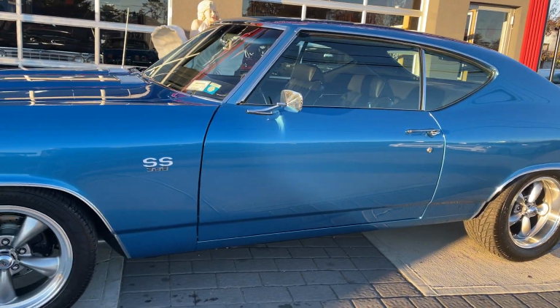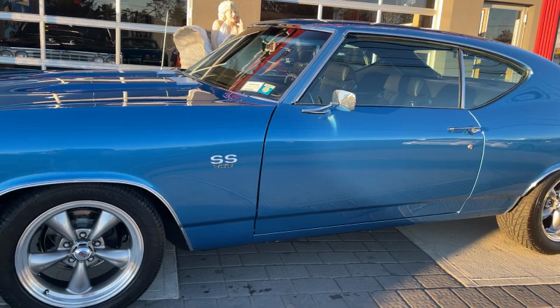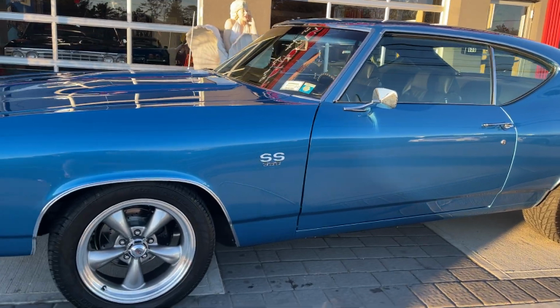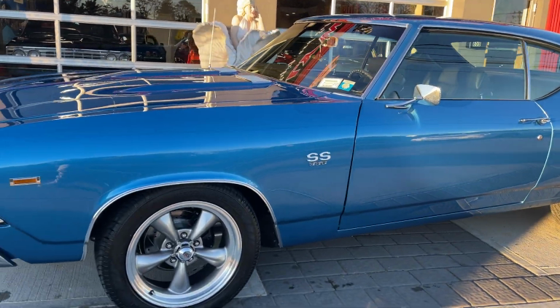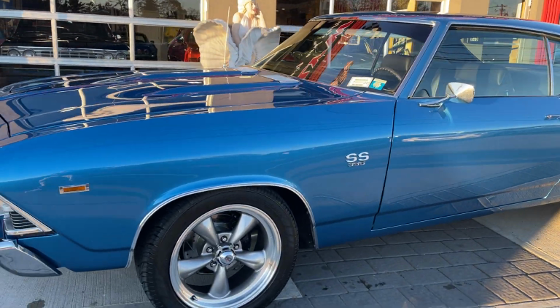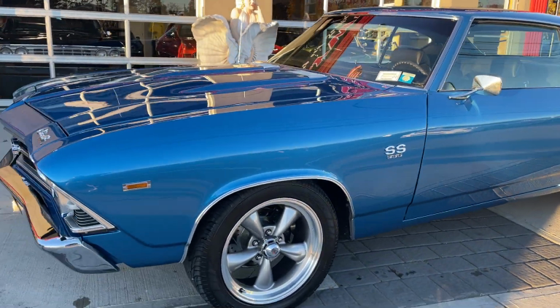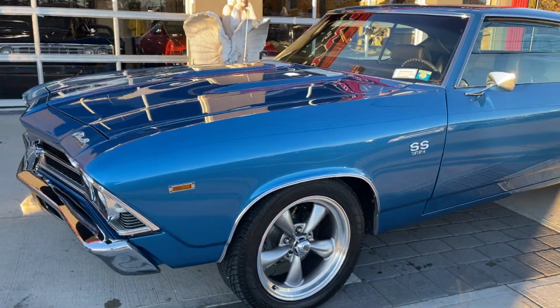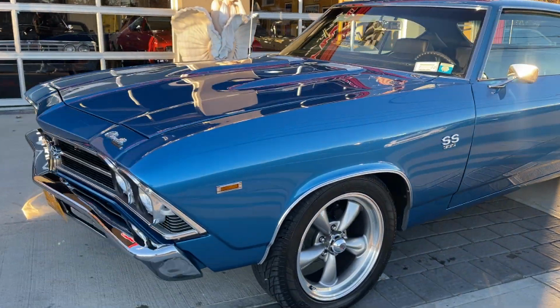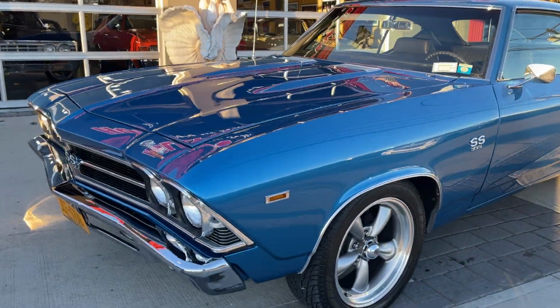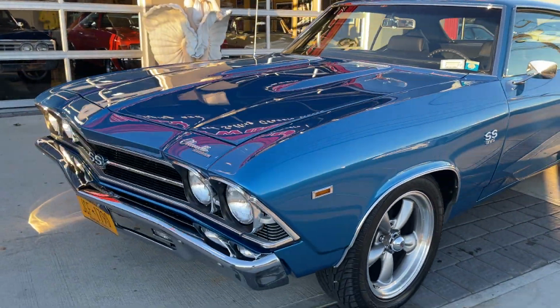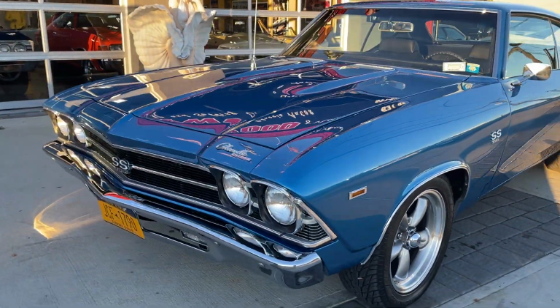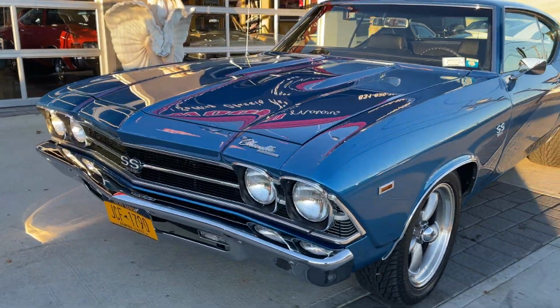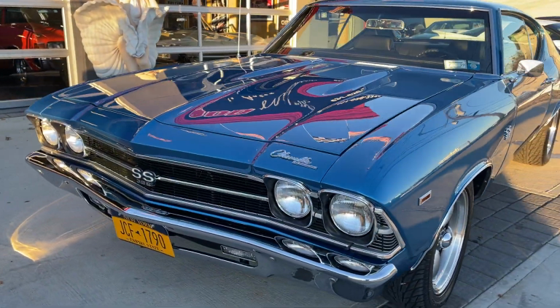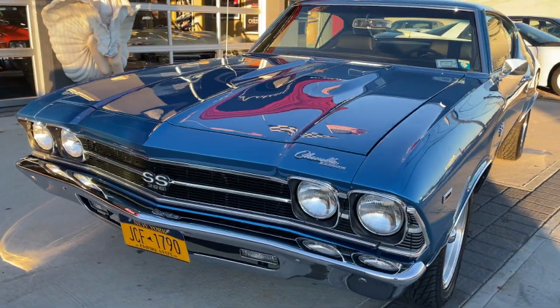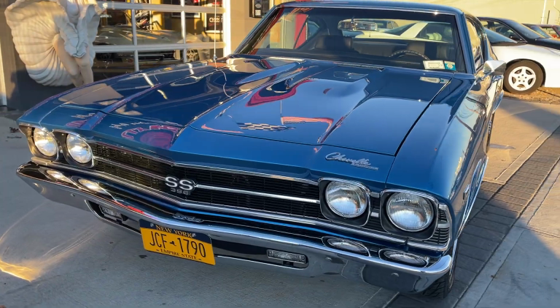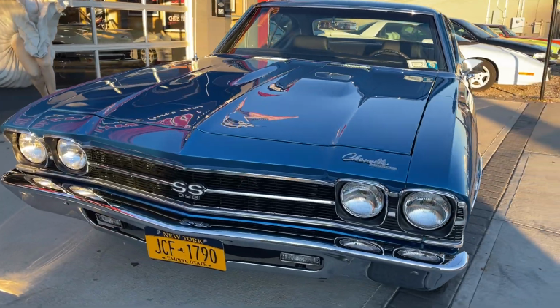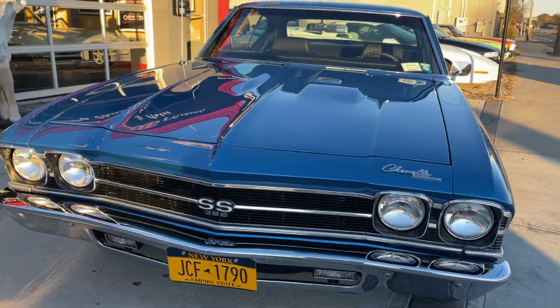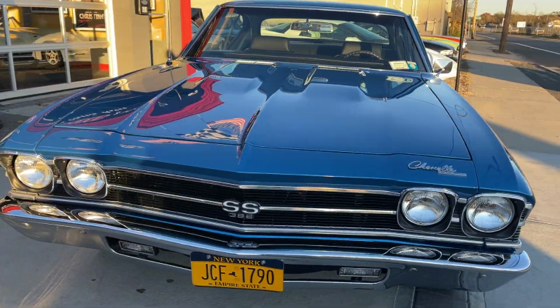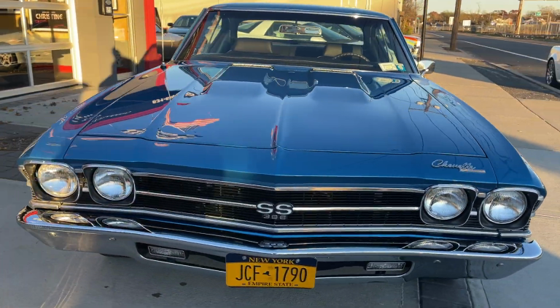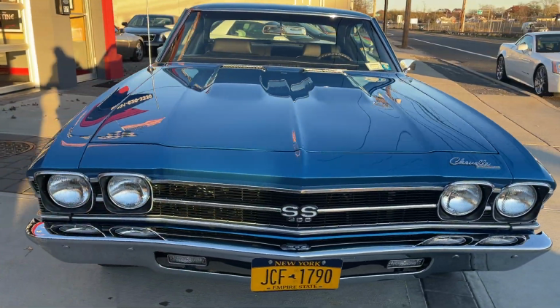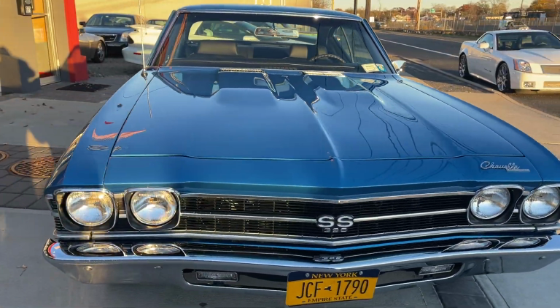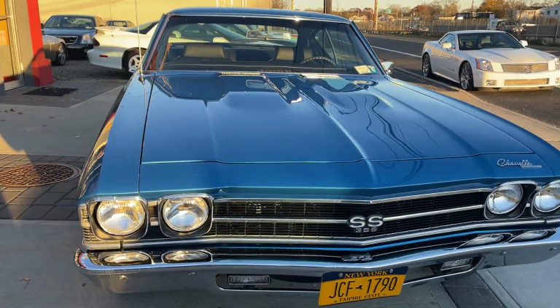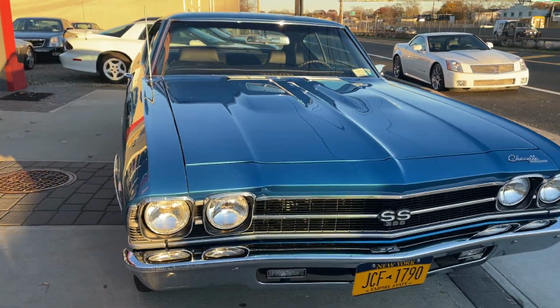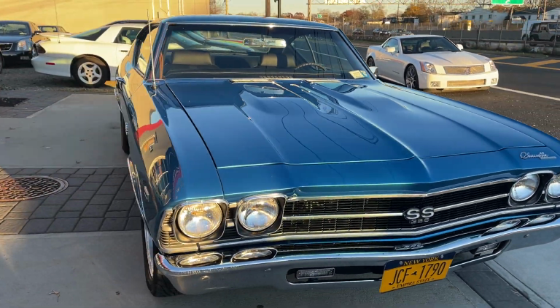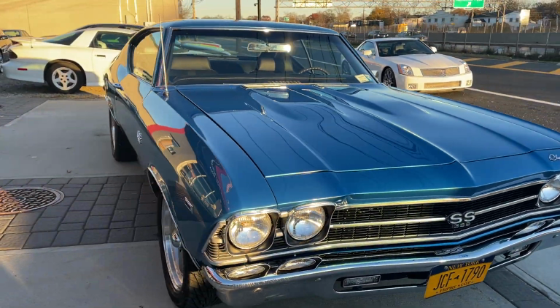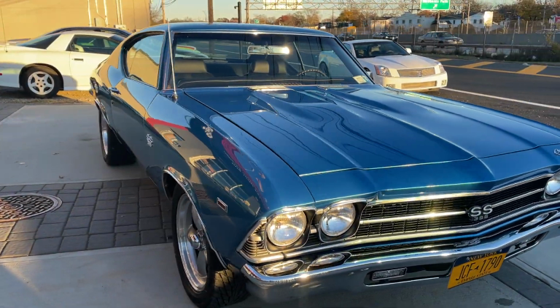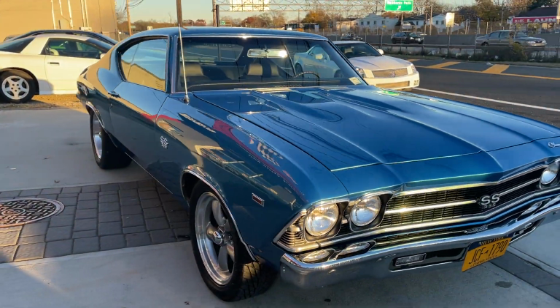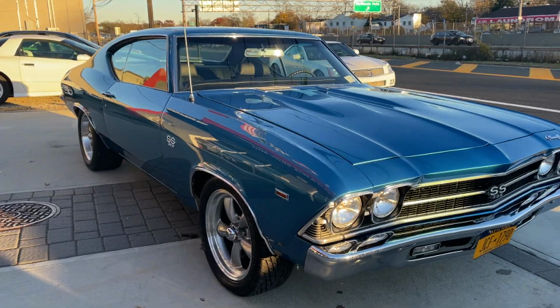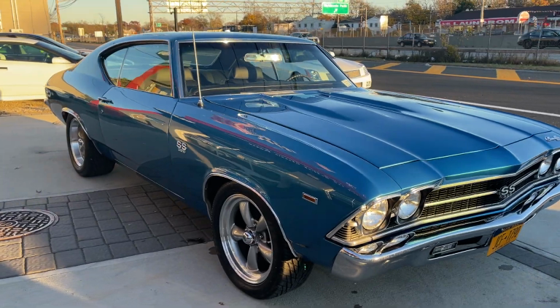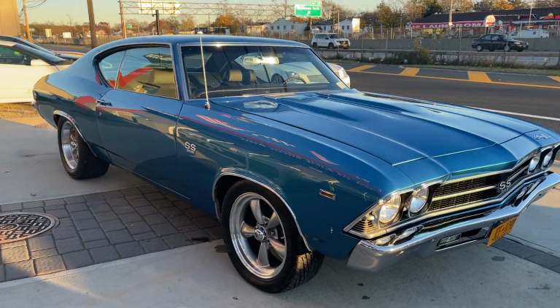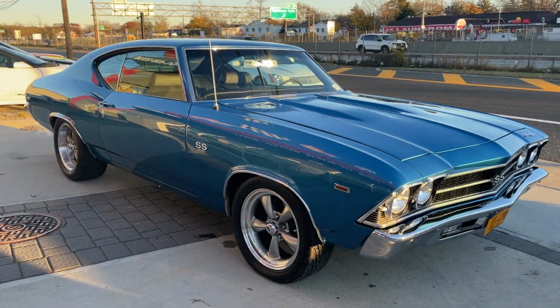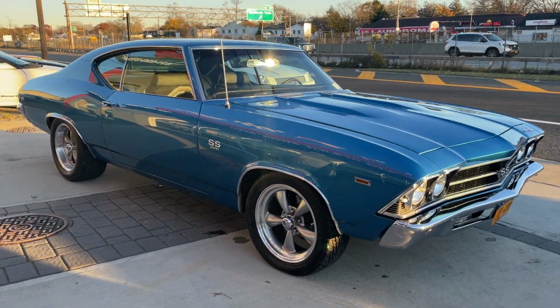Drilled and slotted rotors, five-speed, air conditioning, 12-volt rear — everything you want in a big block Chevelle right here. Check us out at HollywoodMotorsUSA.com. What a gorgeous car.